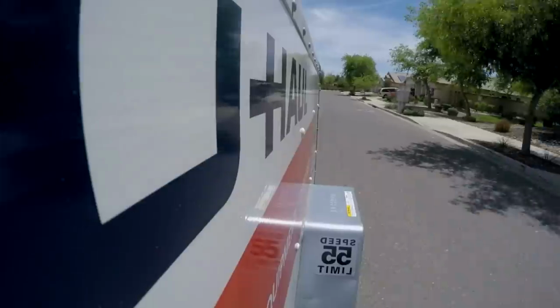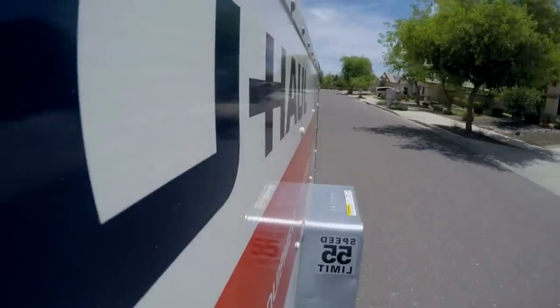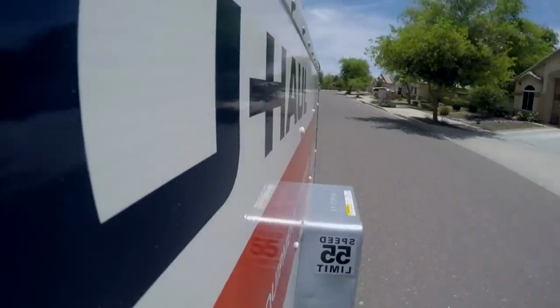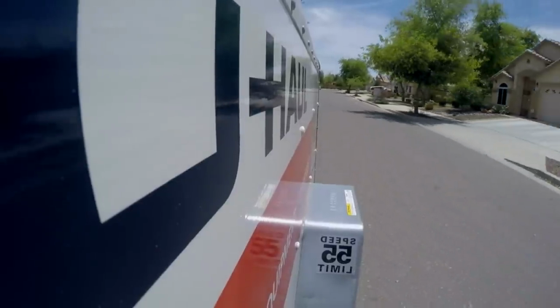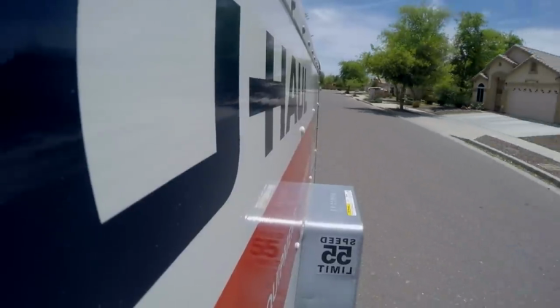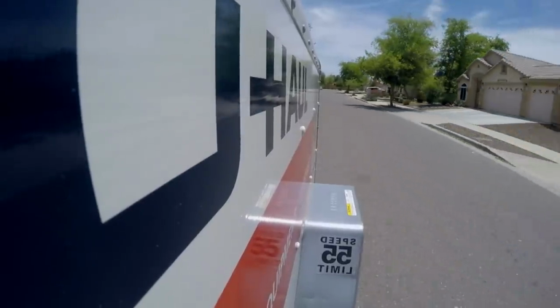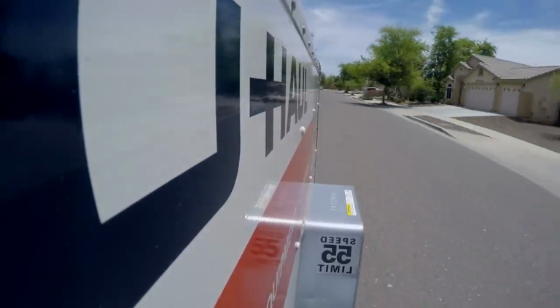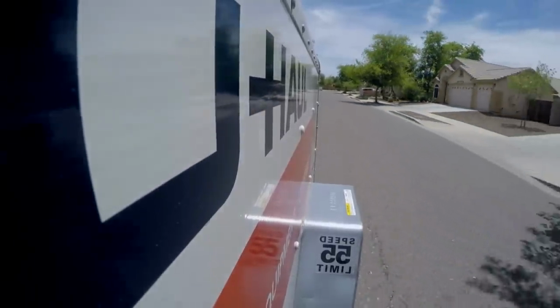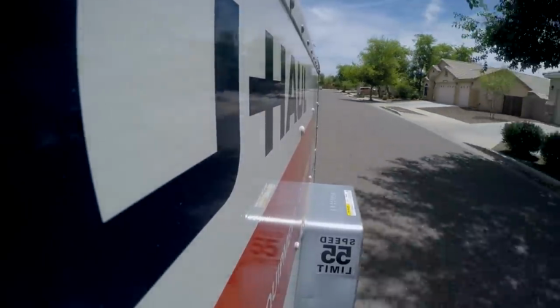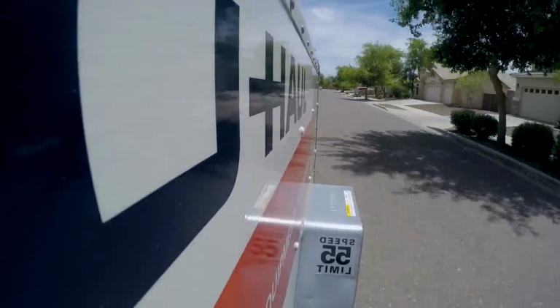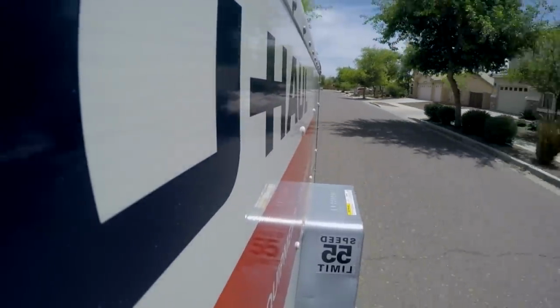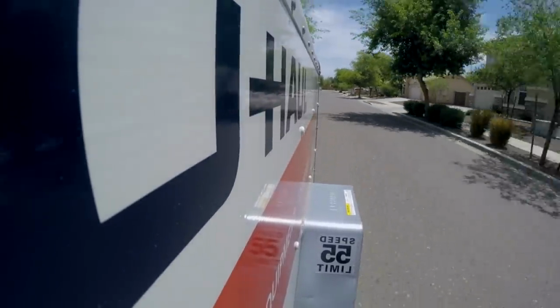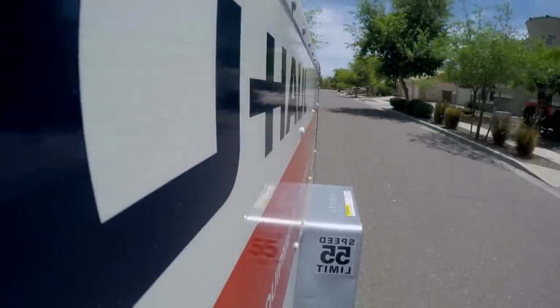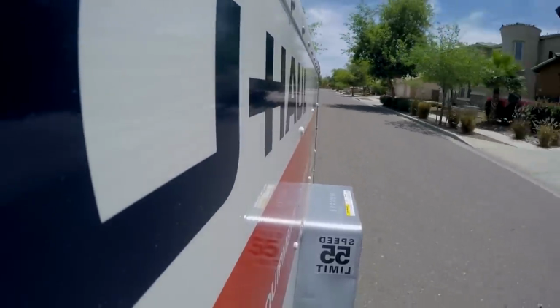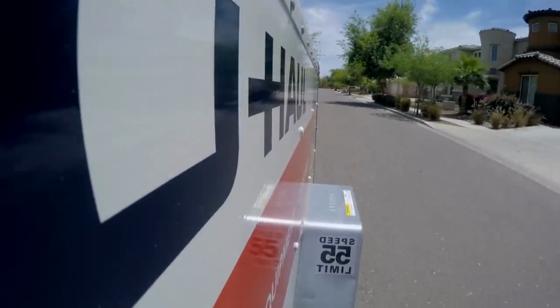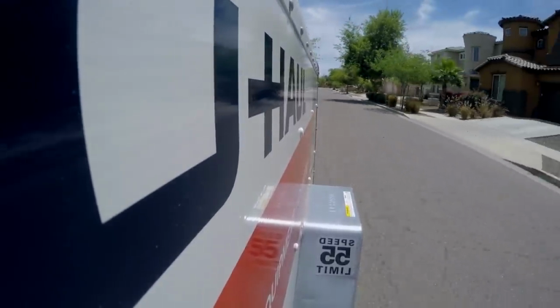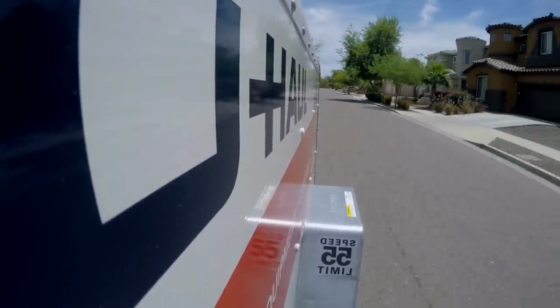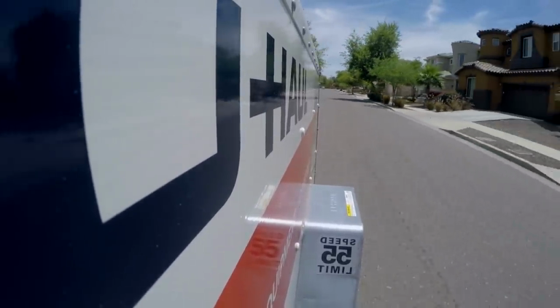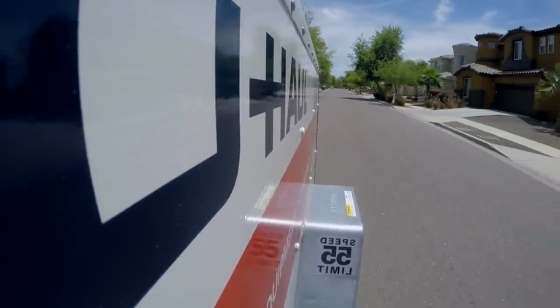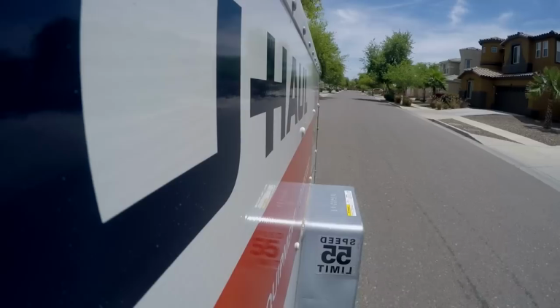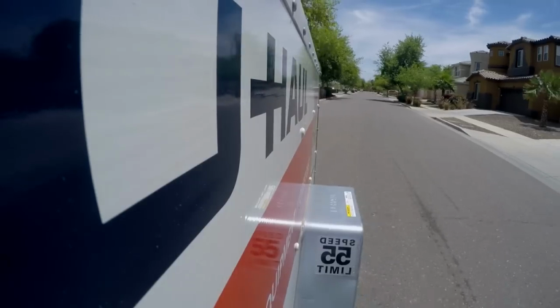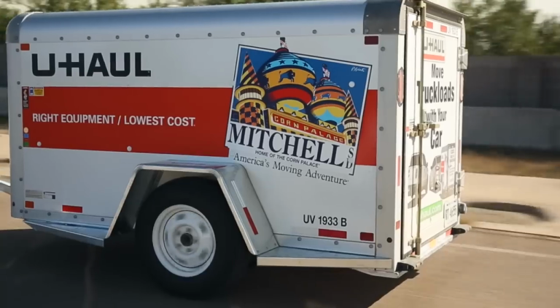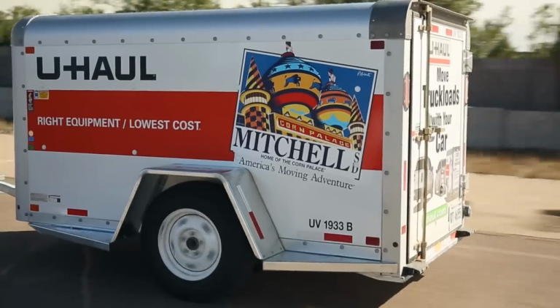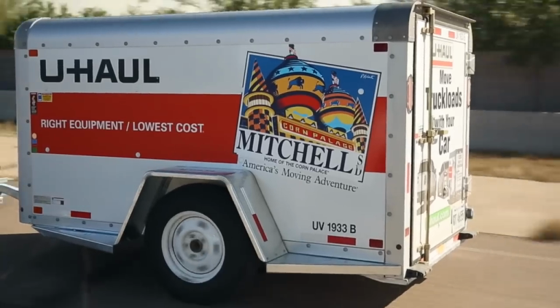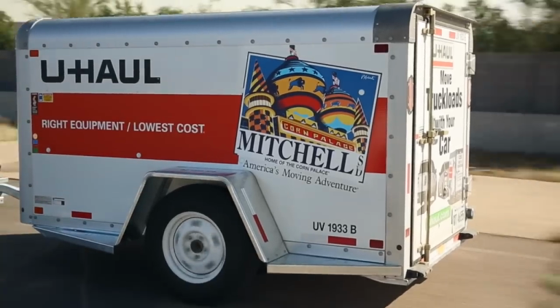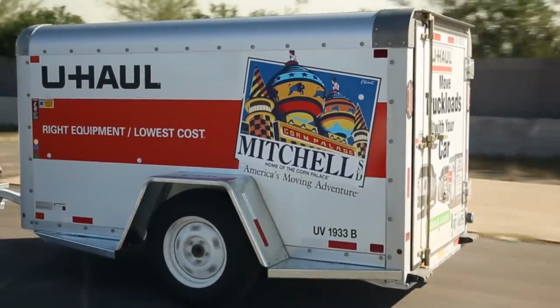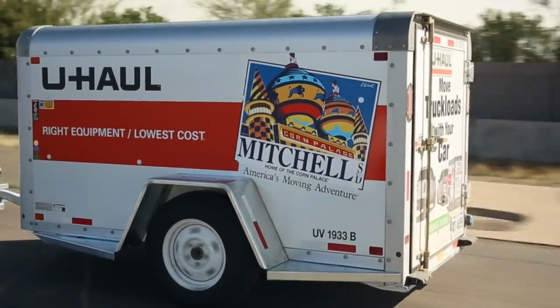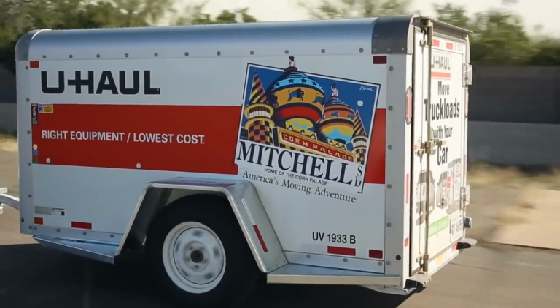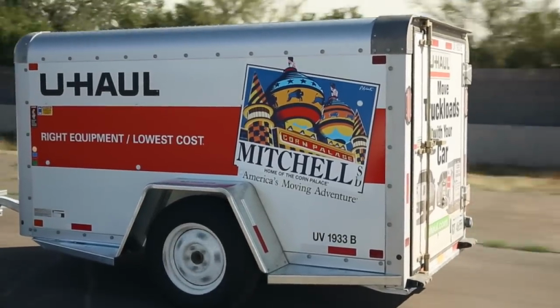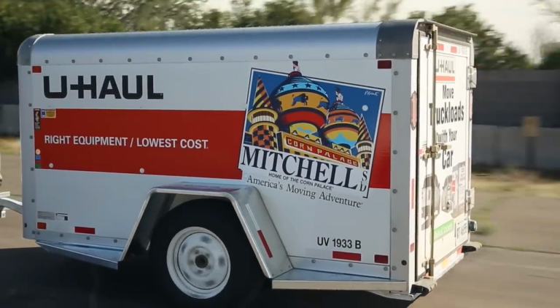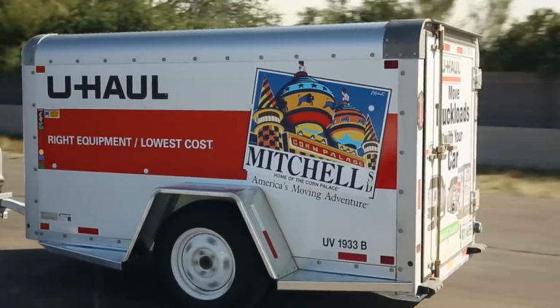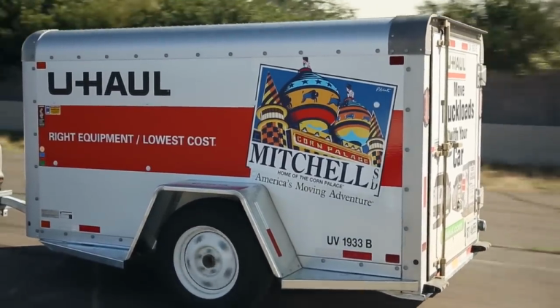For those of you moving on your own, get a free pre-tow inspection of your car before picking up the trailer and practice towing with it before you hit the highway. Roadside assistance is a click away at myuhaul.com on your smartphone.